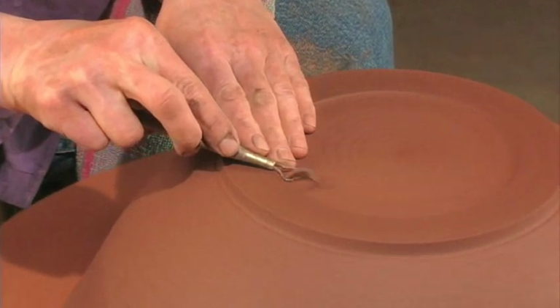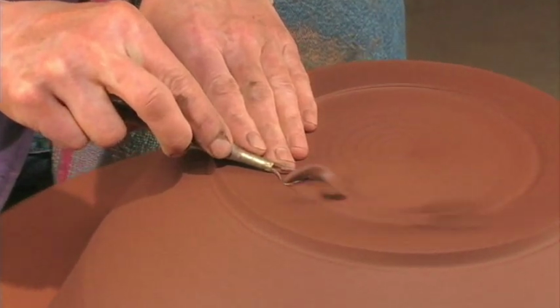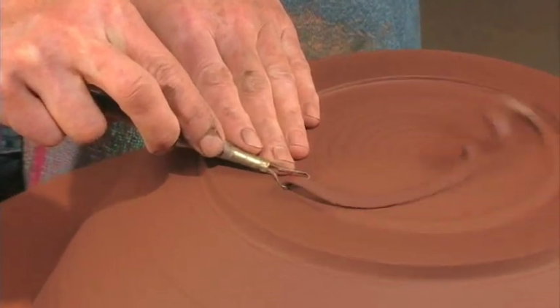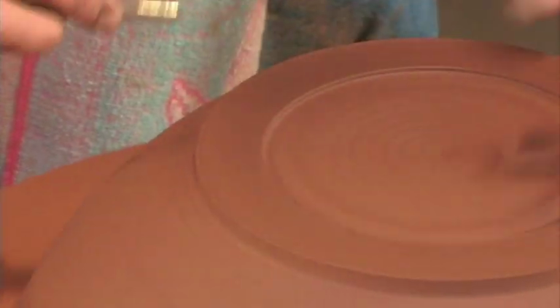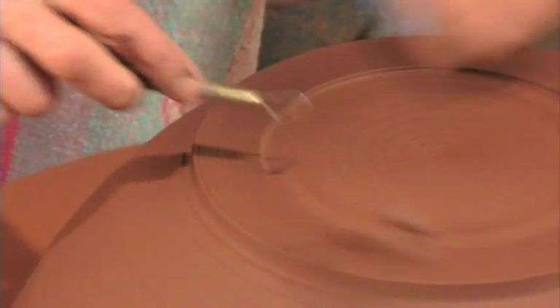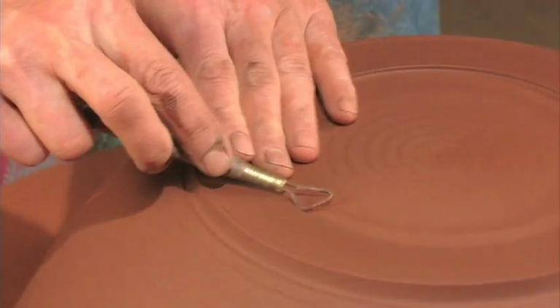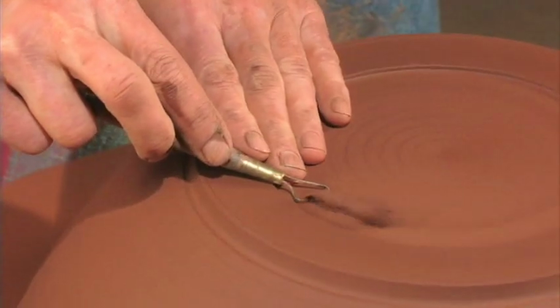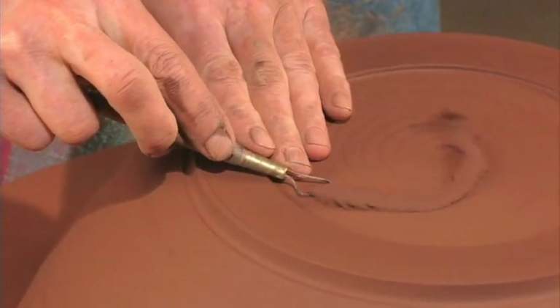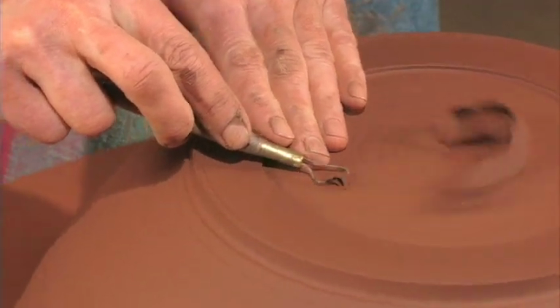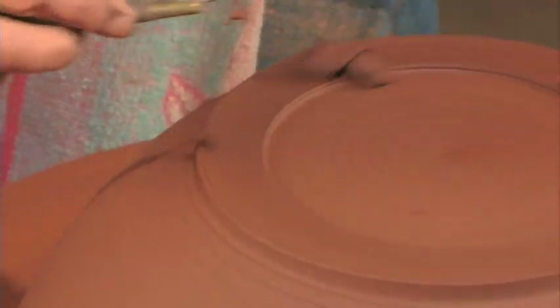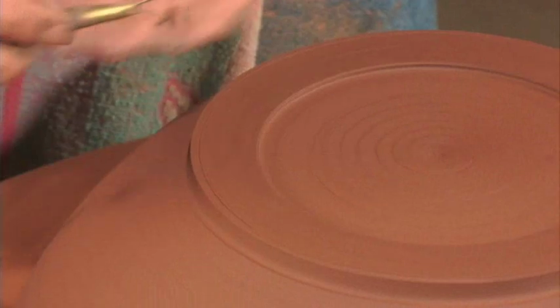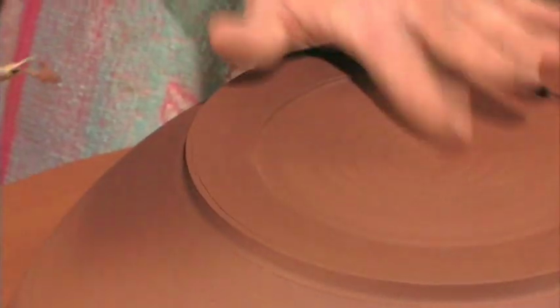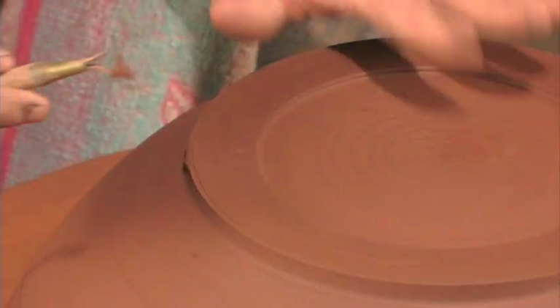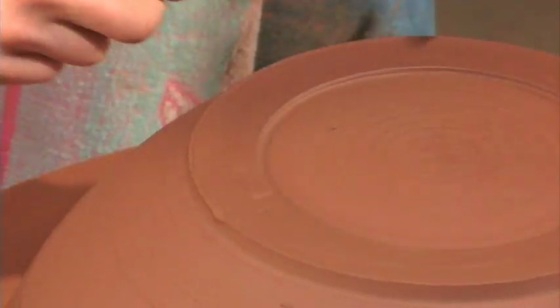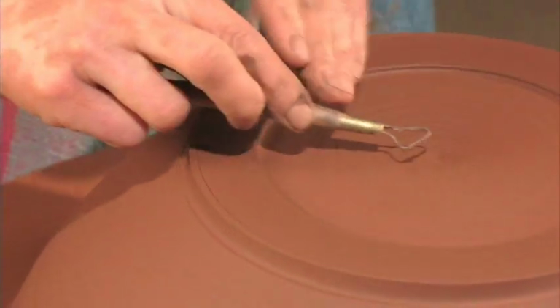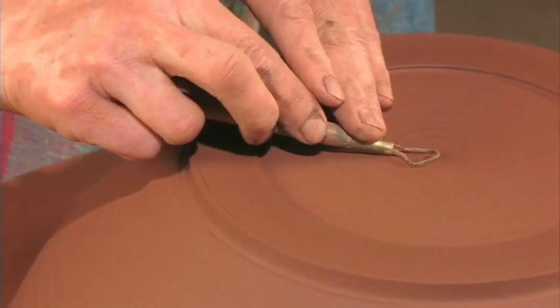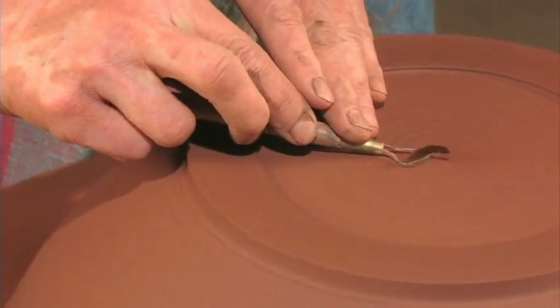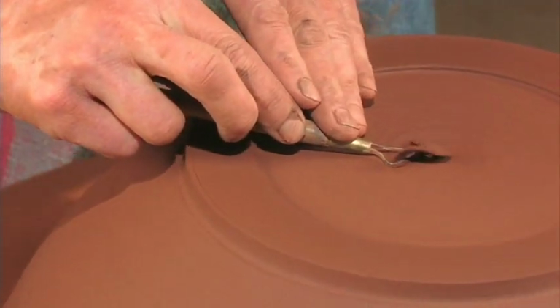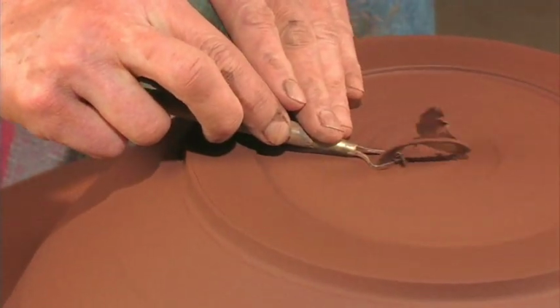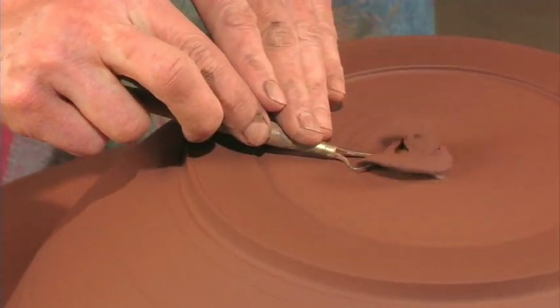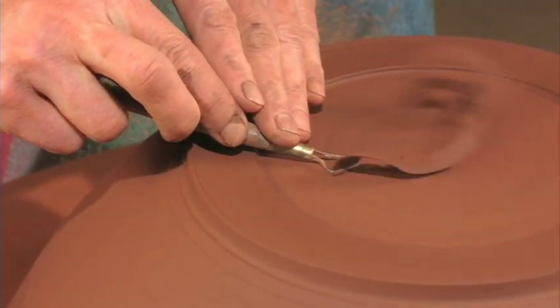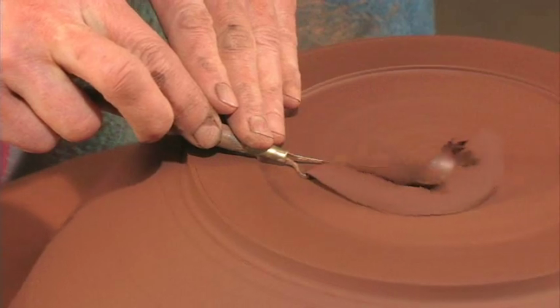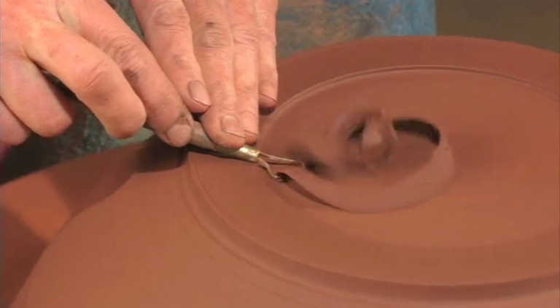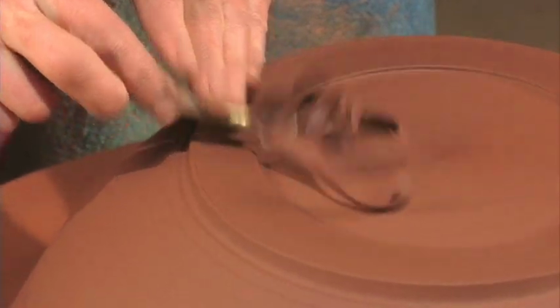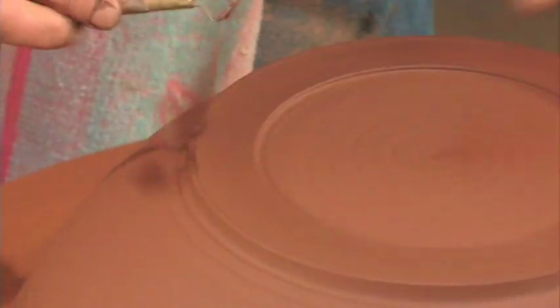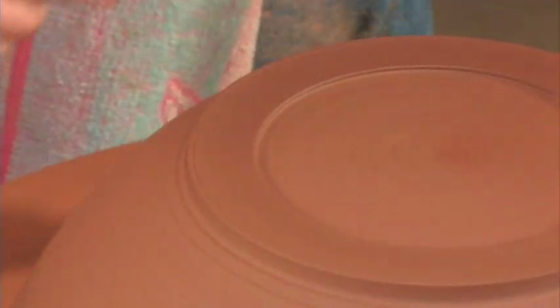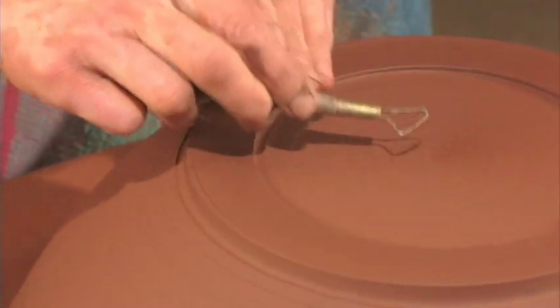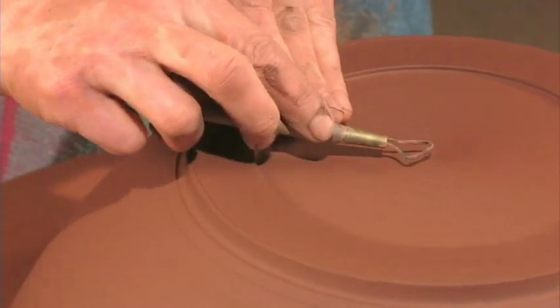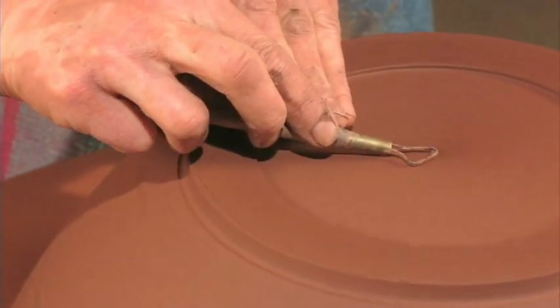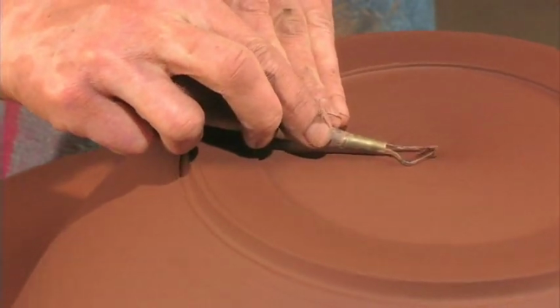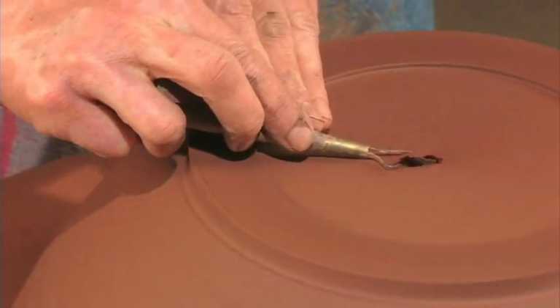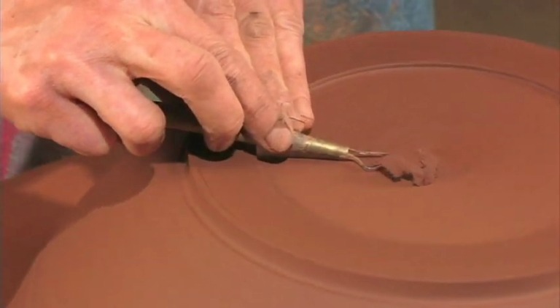I like a definite foot — it looks a little bit more finished. I think a pot should look as tidy, as trim, and finished on the bottom as it looks on the top.